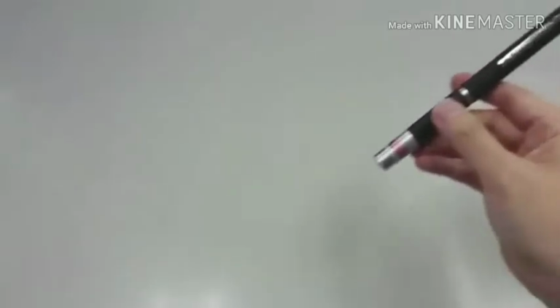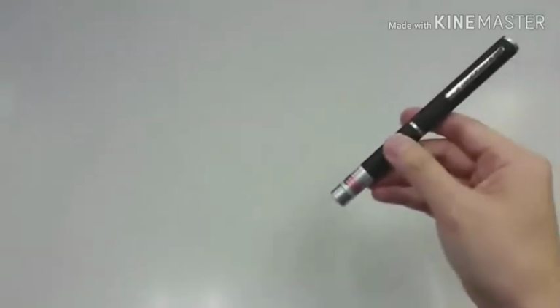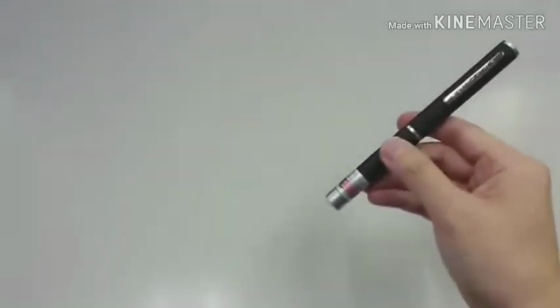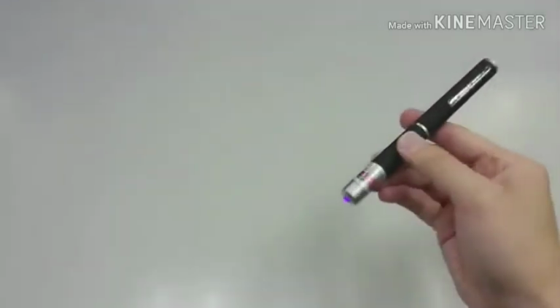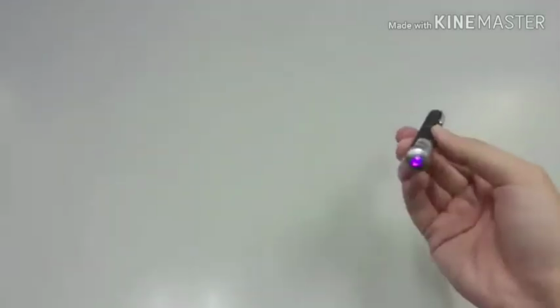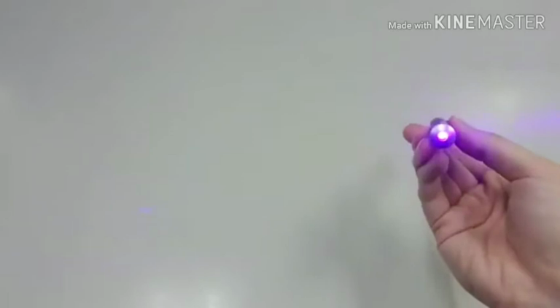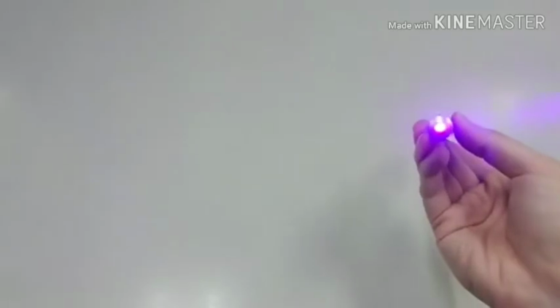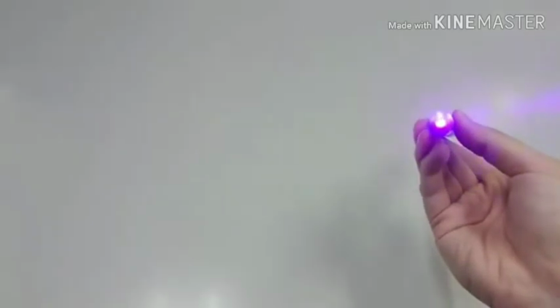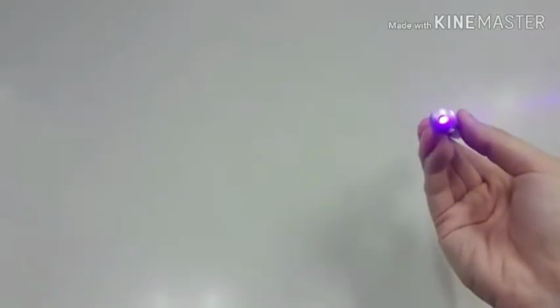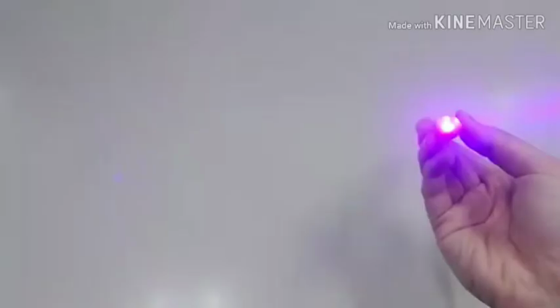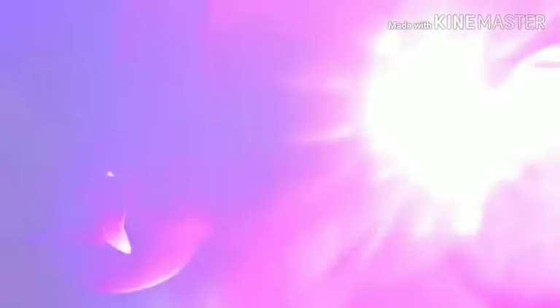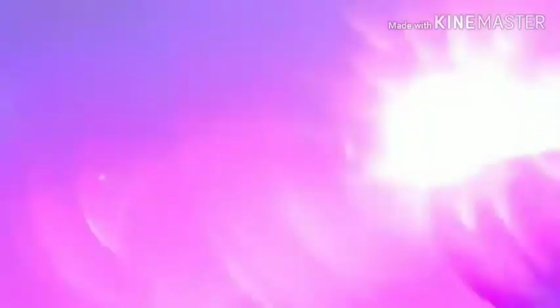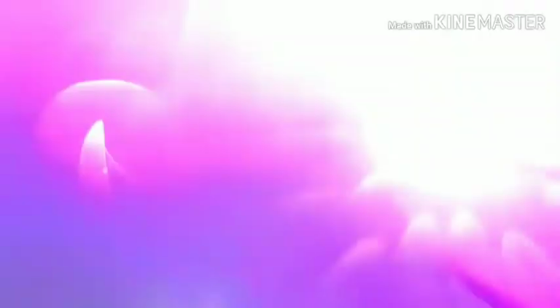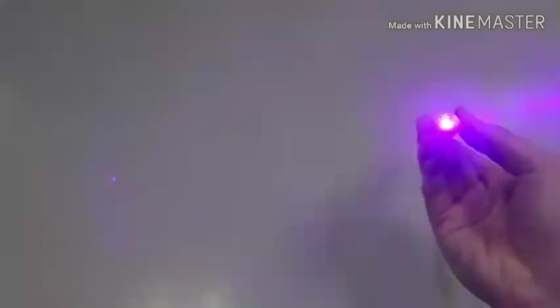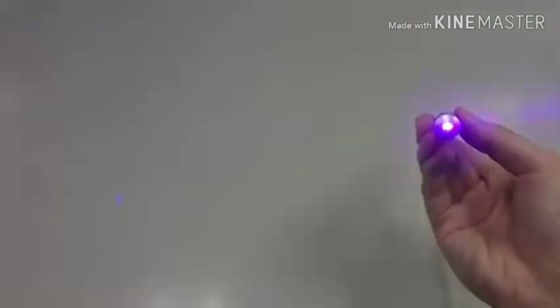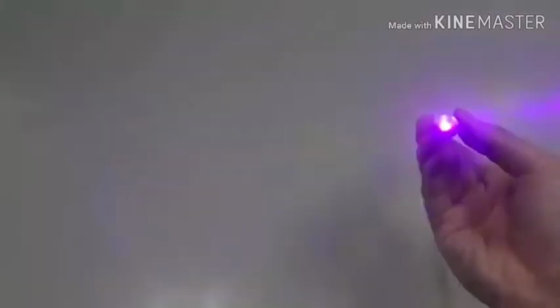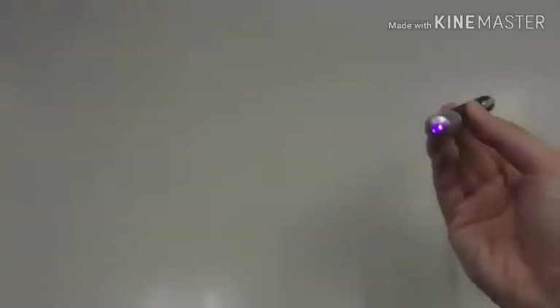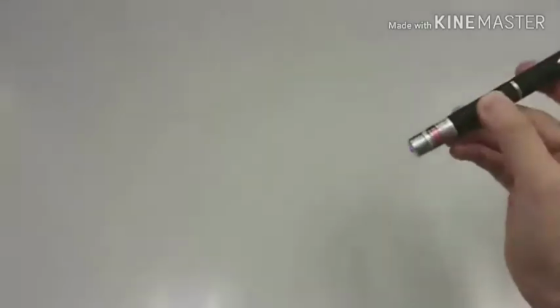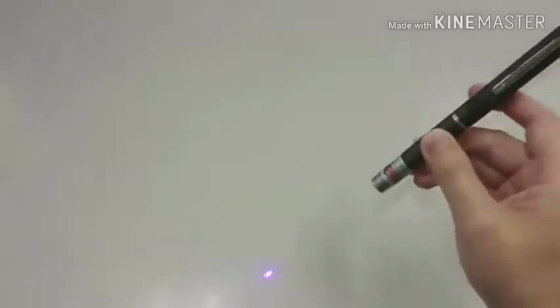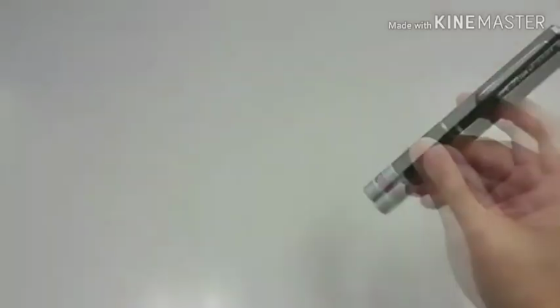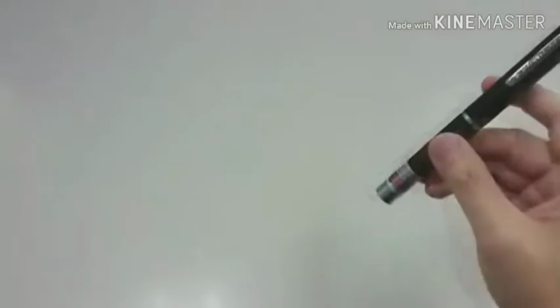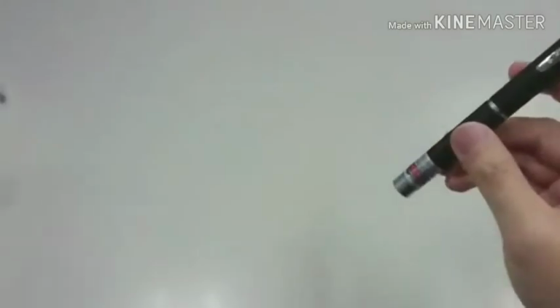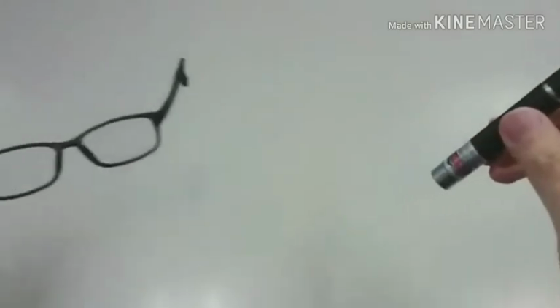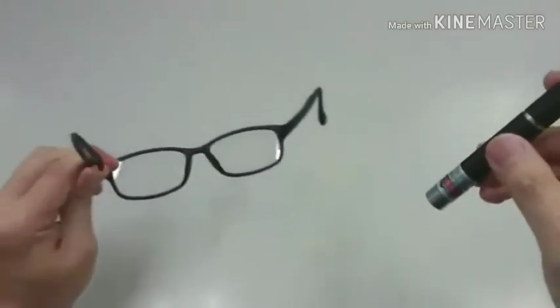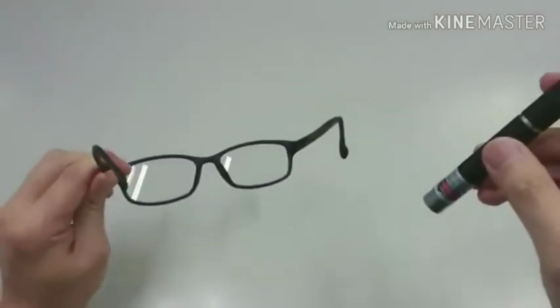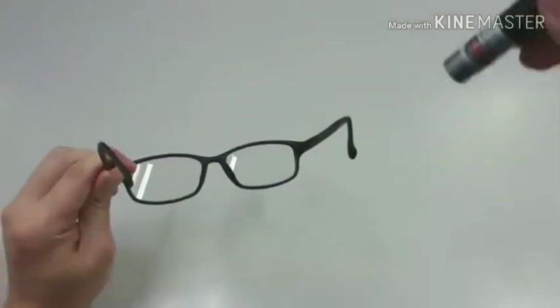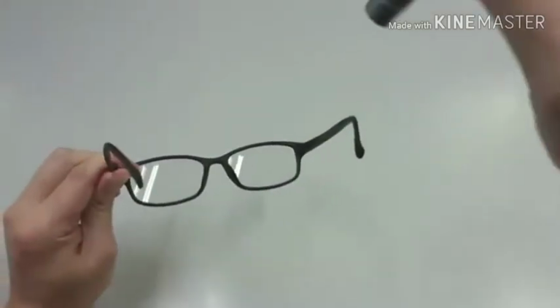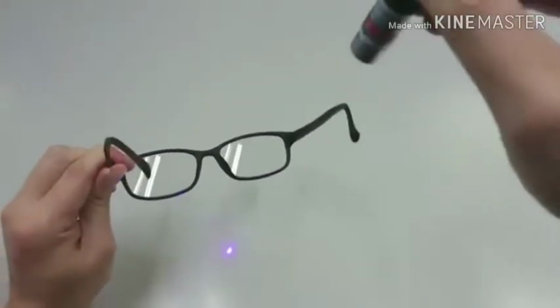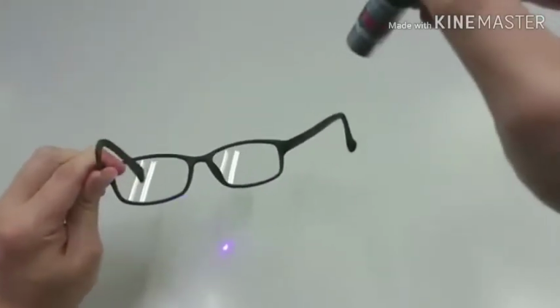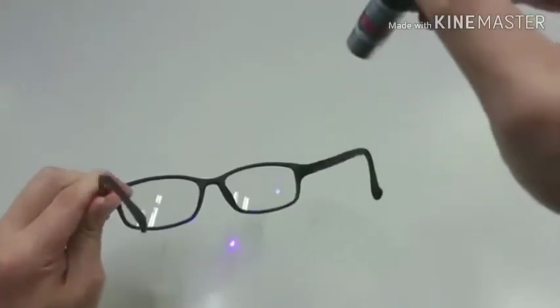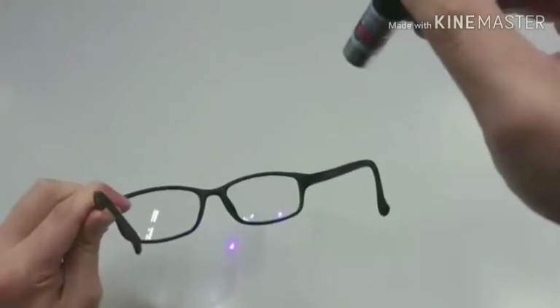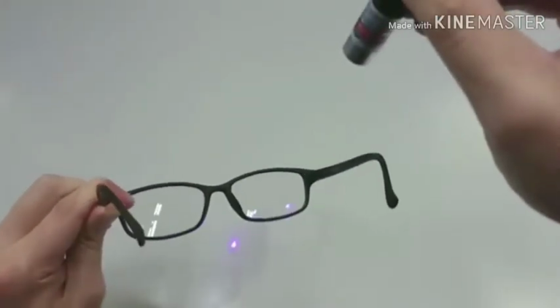This is a class 2 laser with output power of 5 milliwatts. As you can see from here, it pierces right through a normal lens.